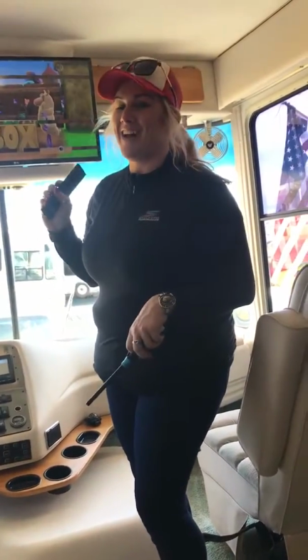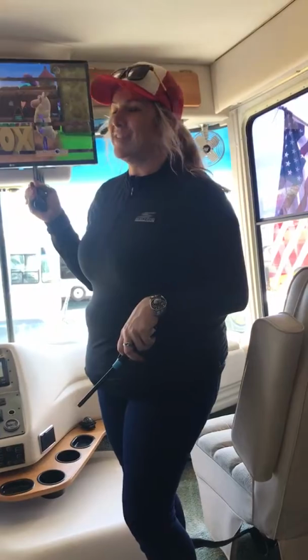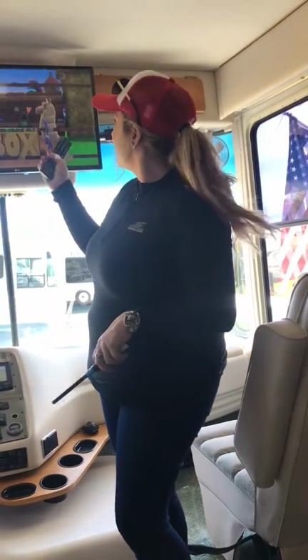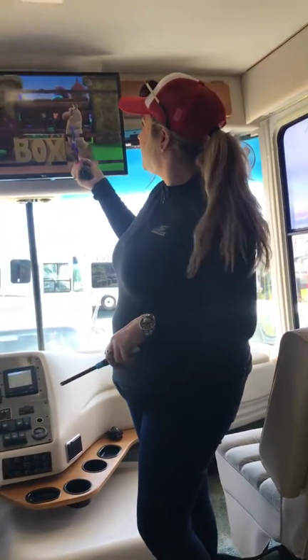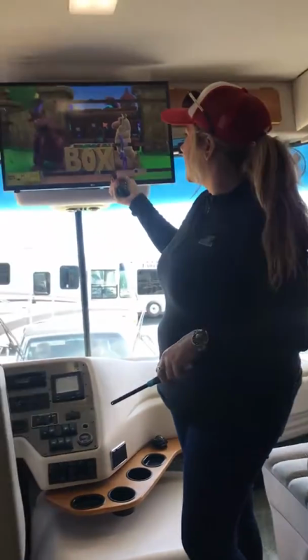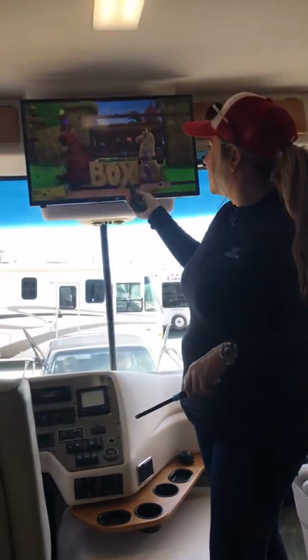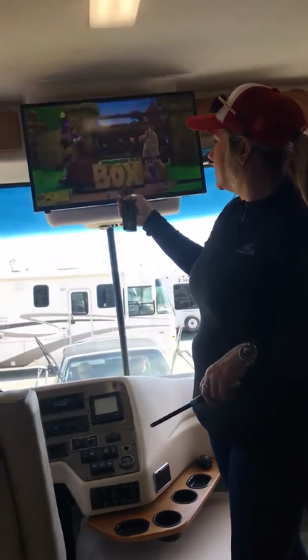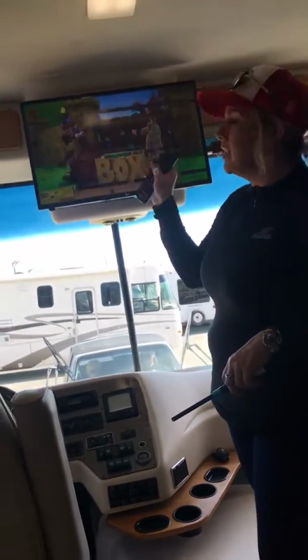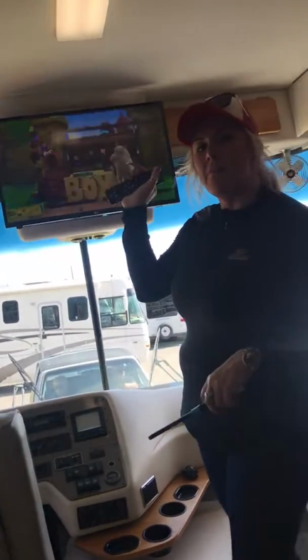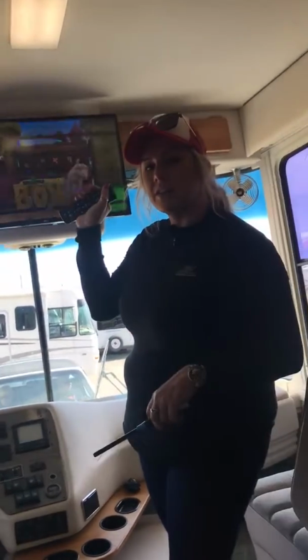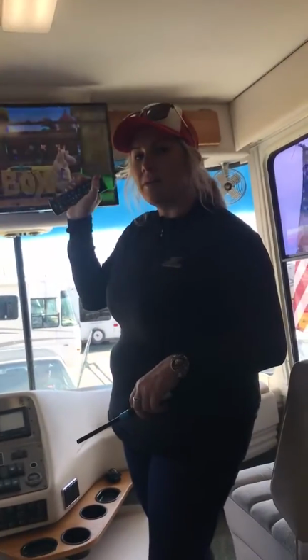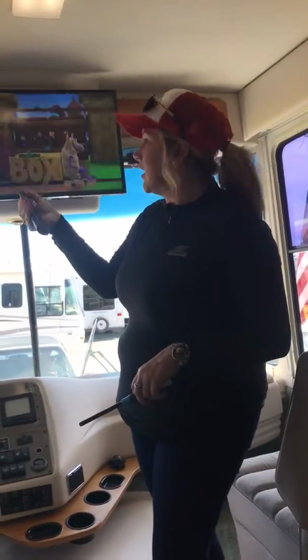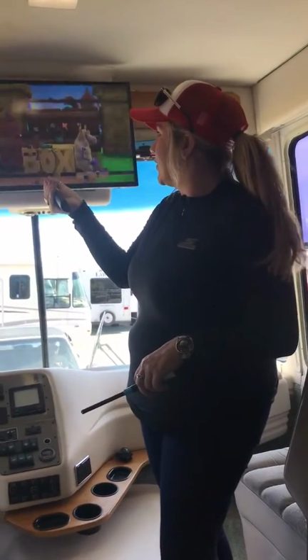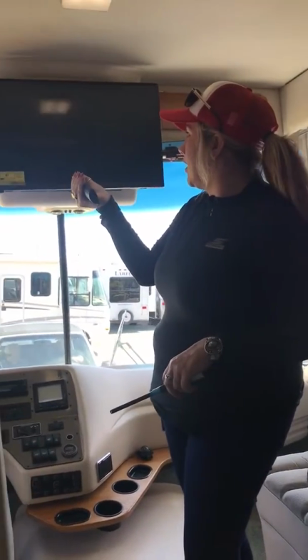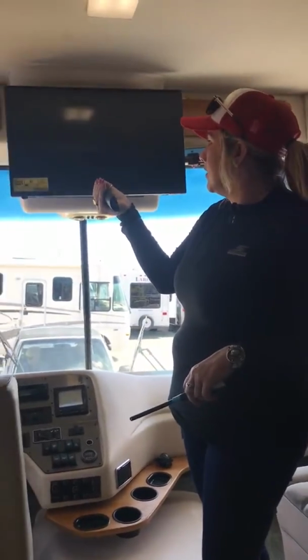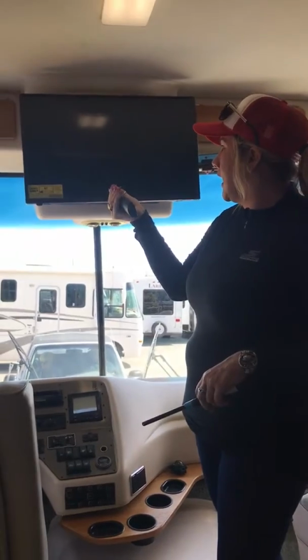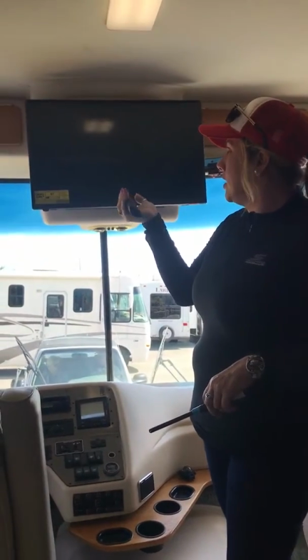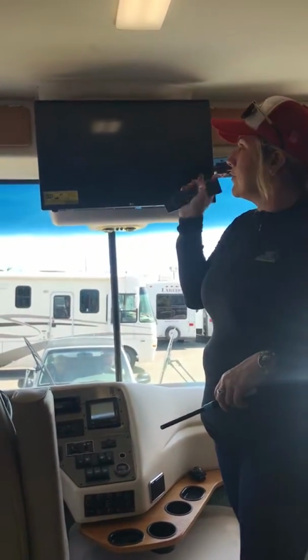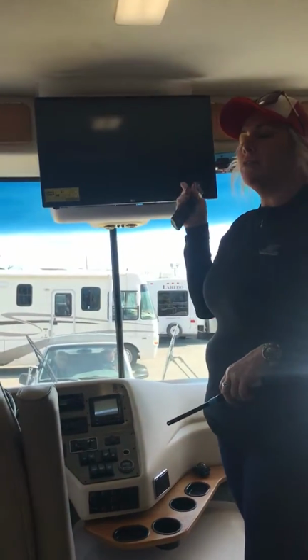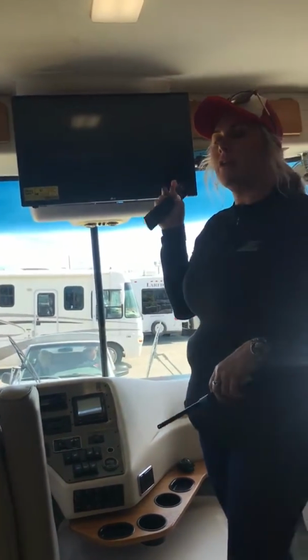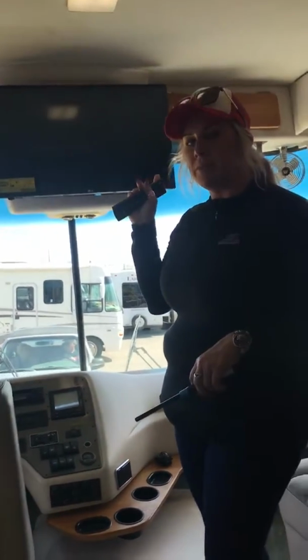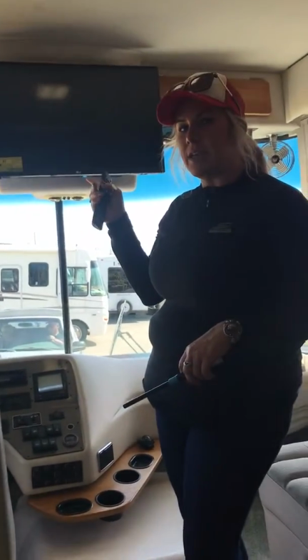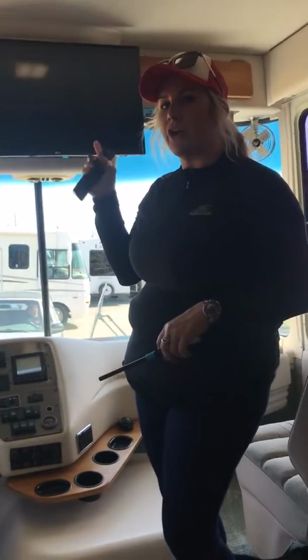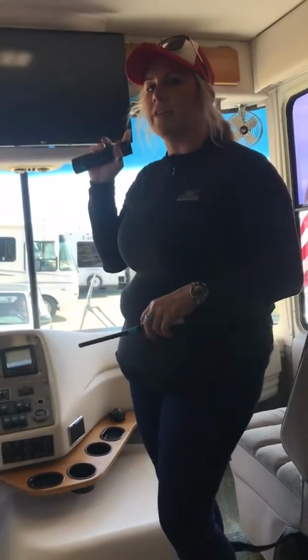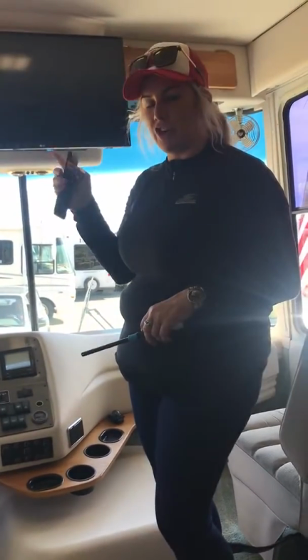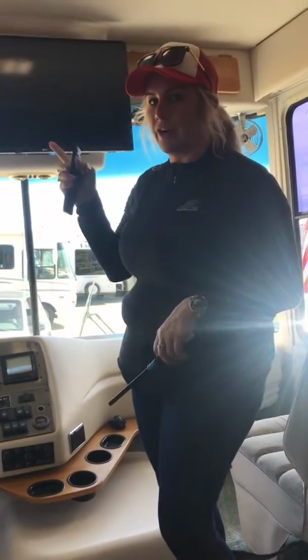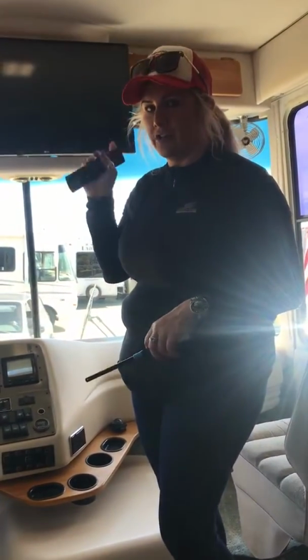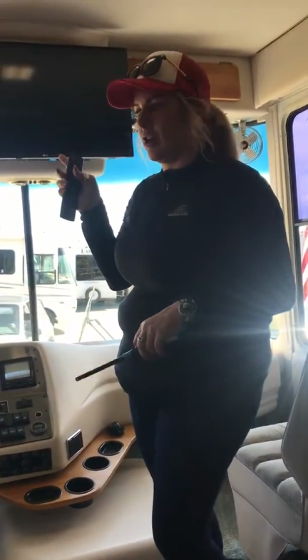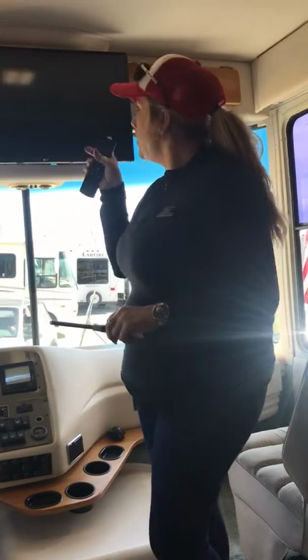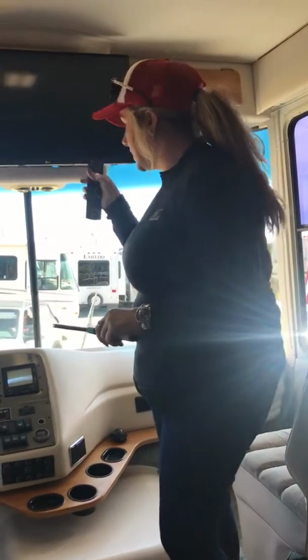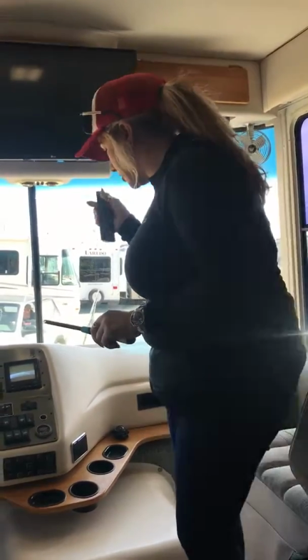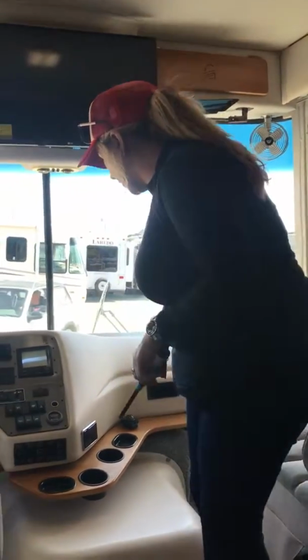I wanted to show you your new TV that's actually been installed here. The remote is going to be right here — you just turn it off and on. For this to work, you either have to be plugged in or you're going to have to have the generator on, just so you know. I just turned it off.